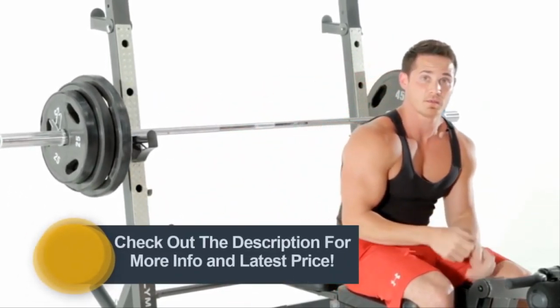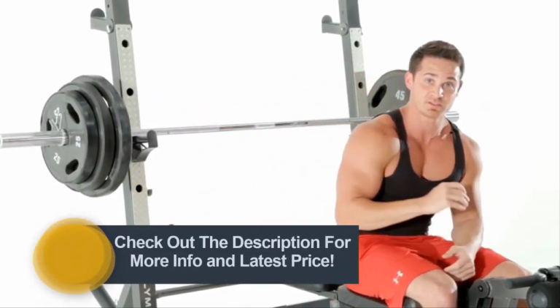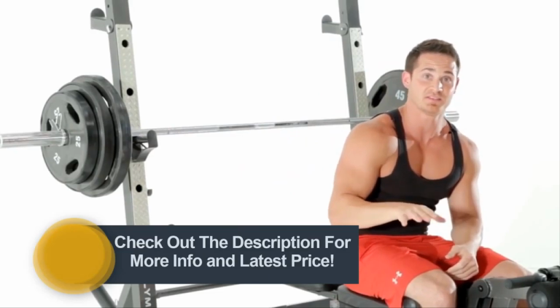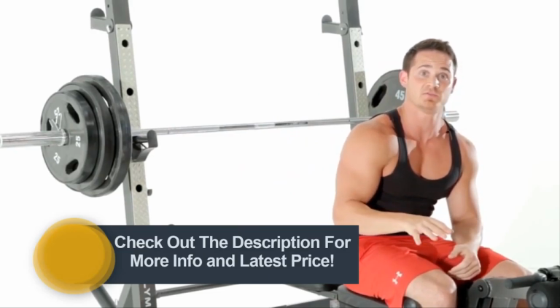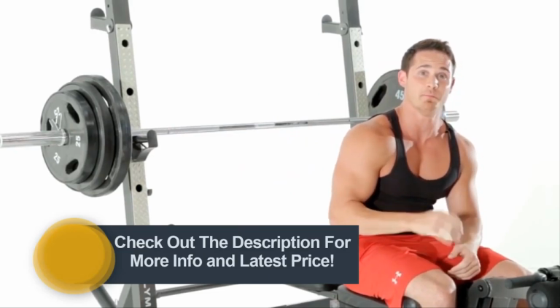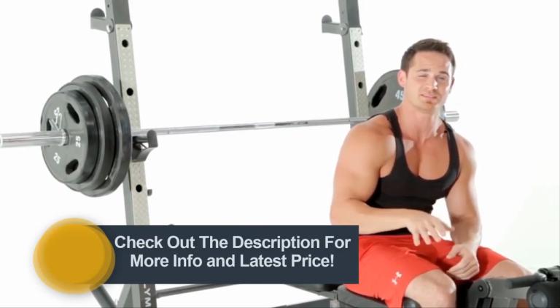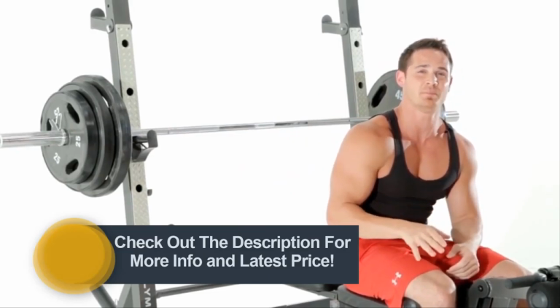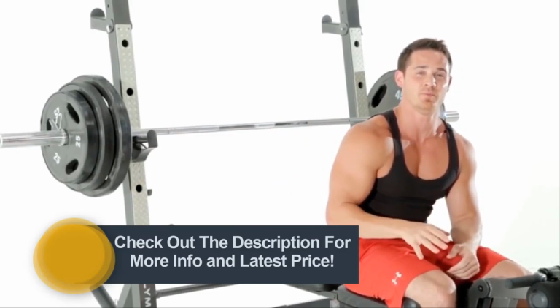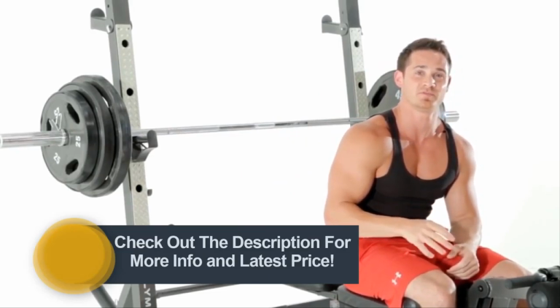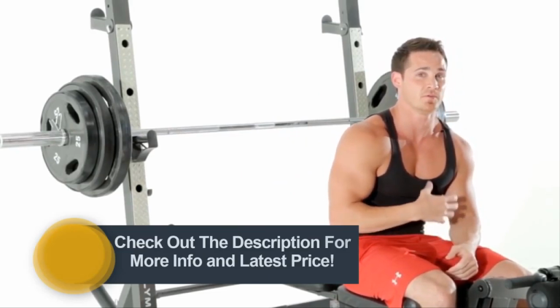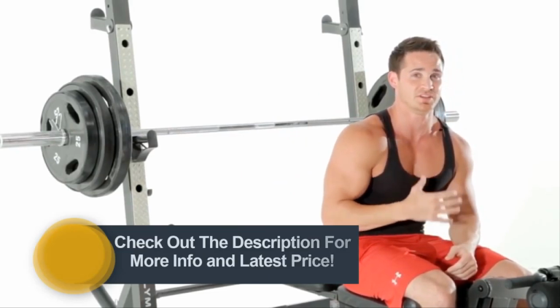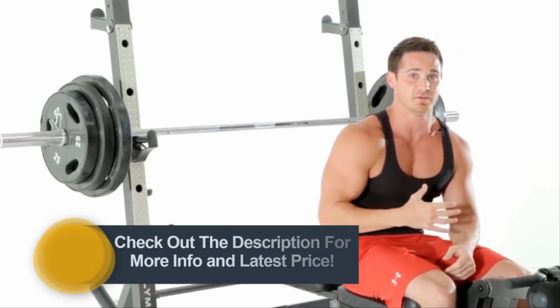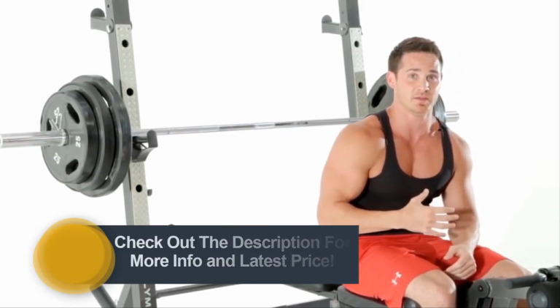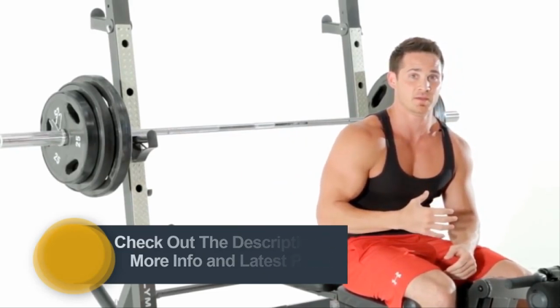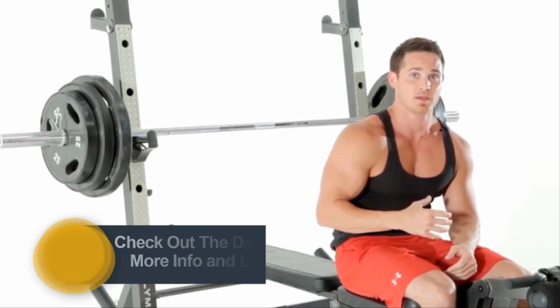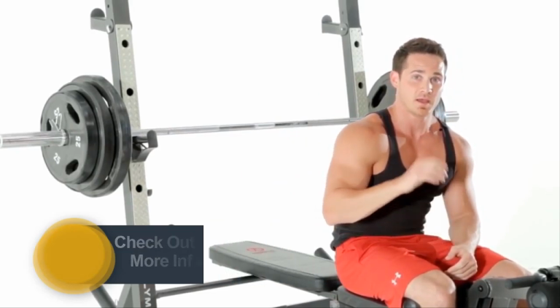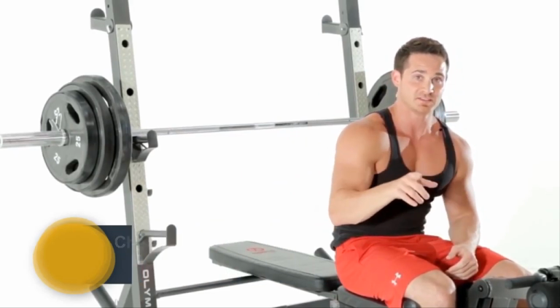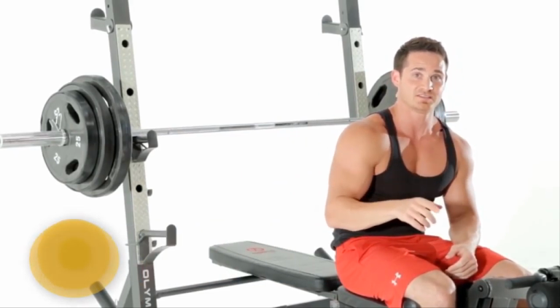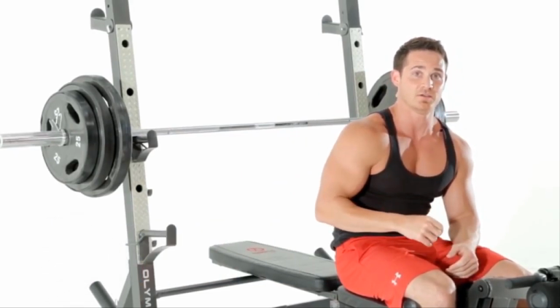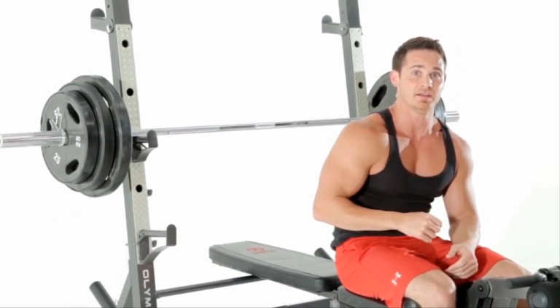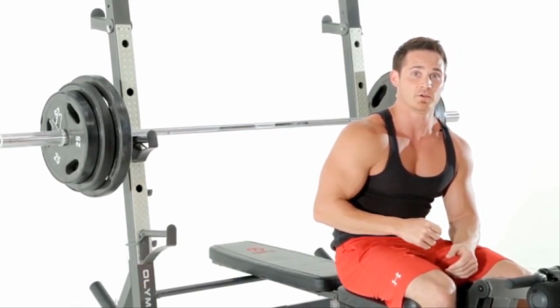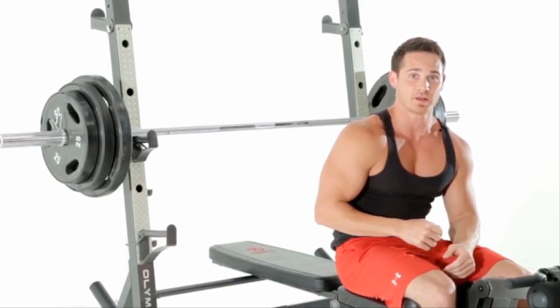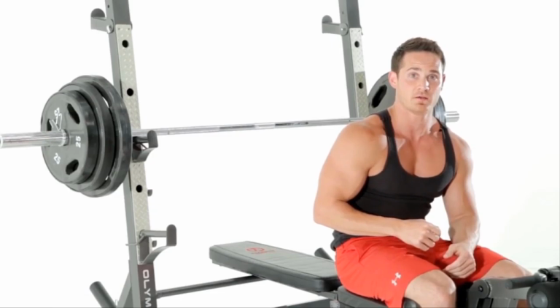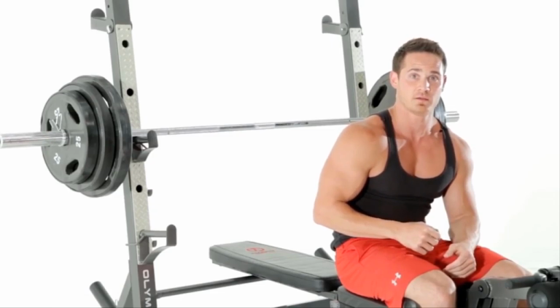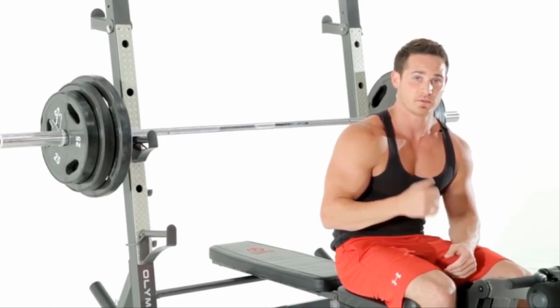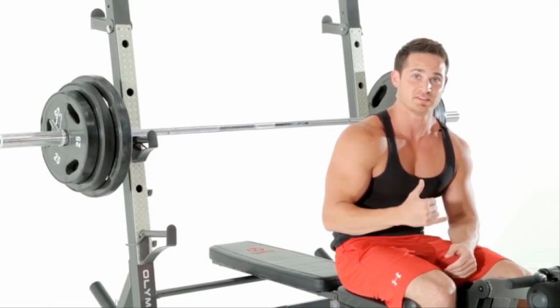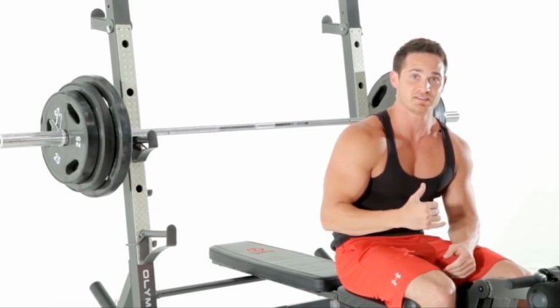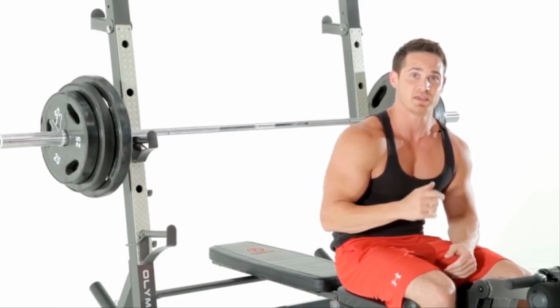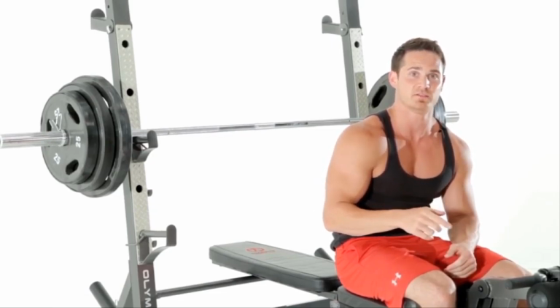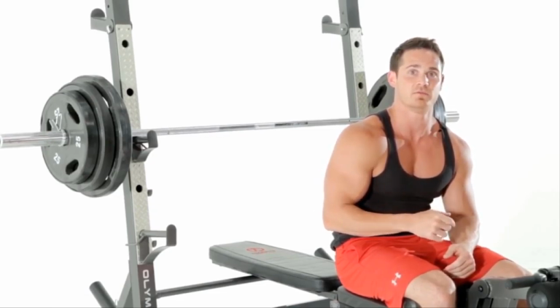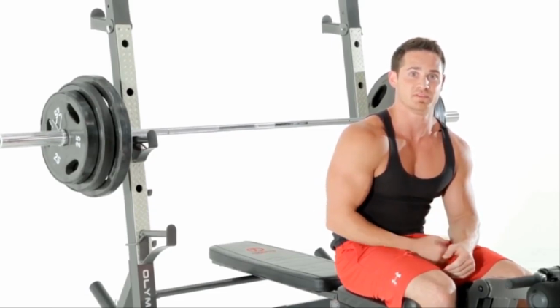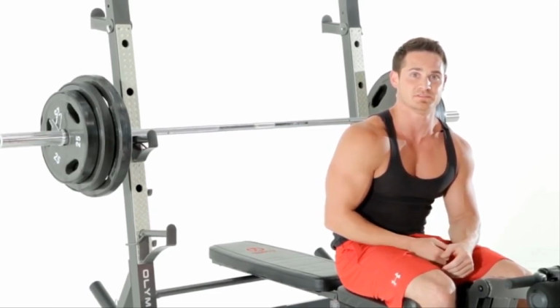The bench press is one of the best compound movements for overall chest development. I suggest that you add it into your workout — three sets, eight to twelve repetitions.